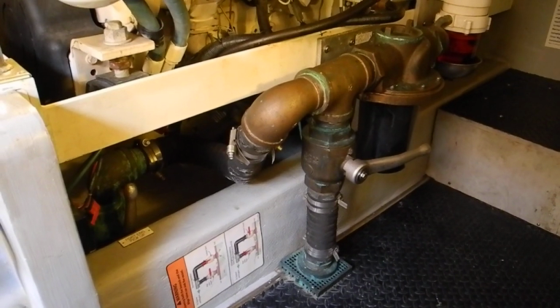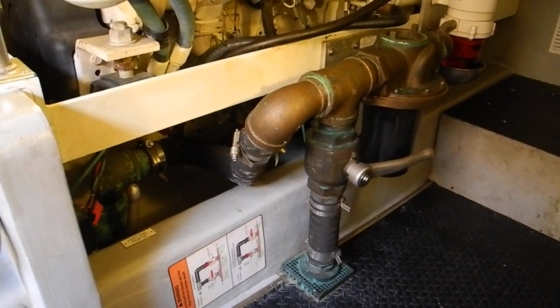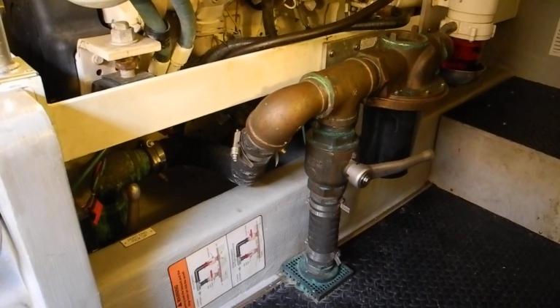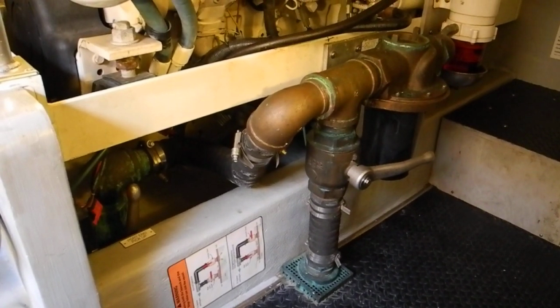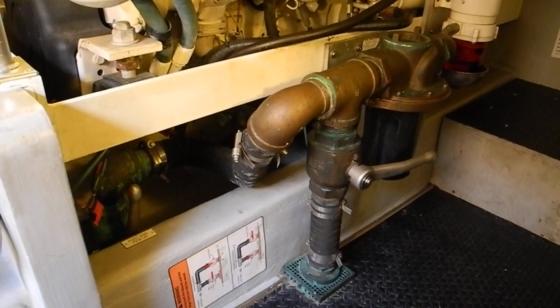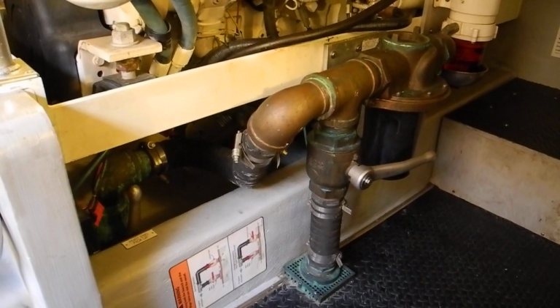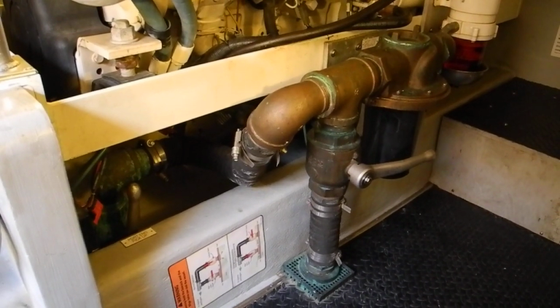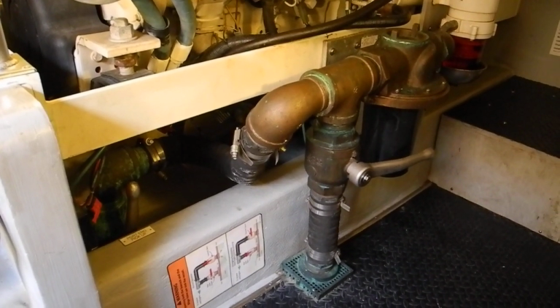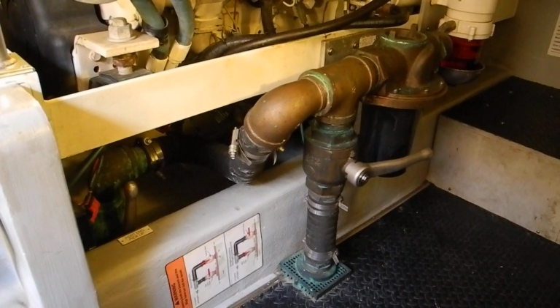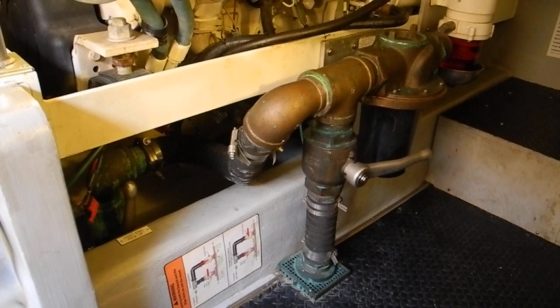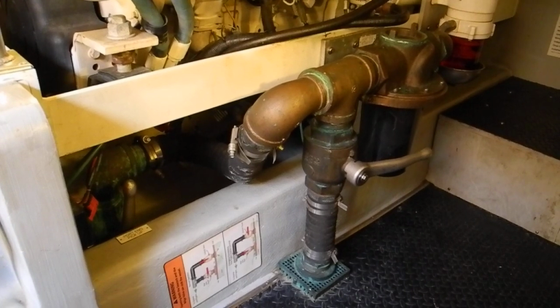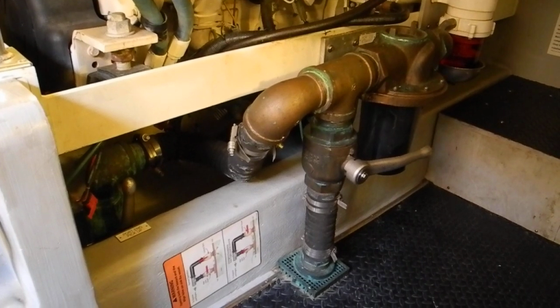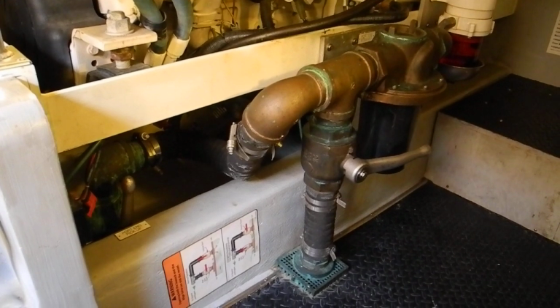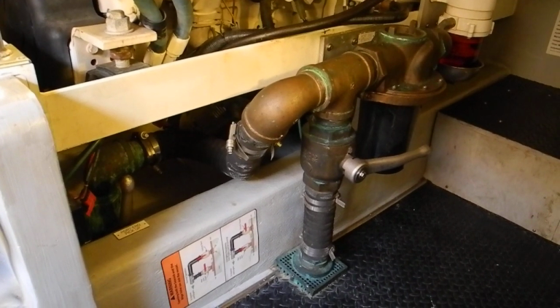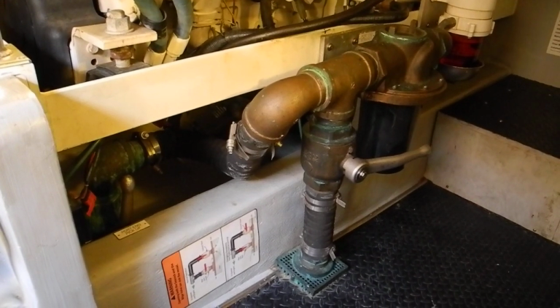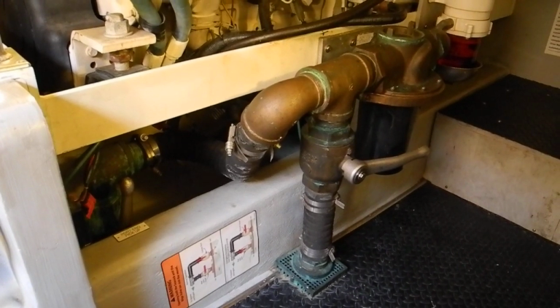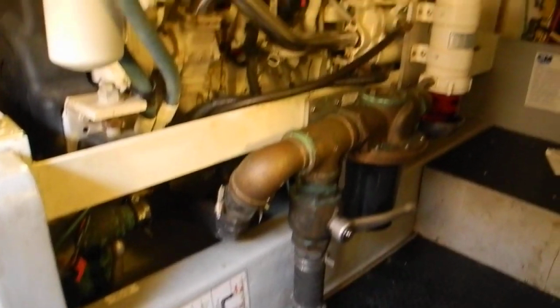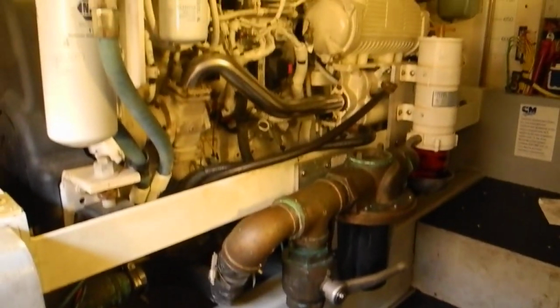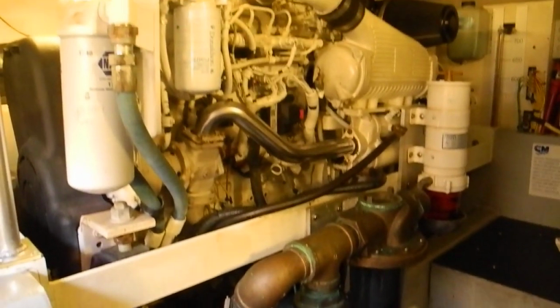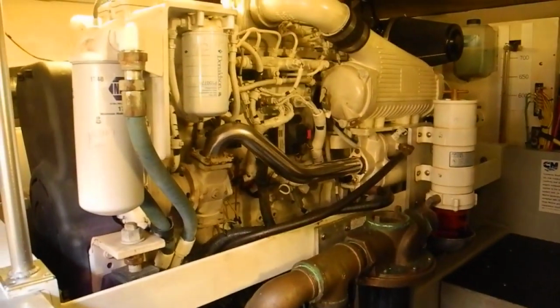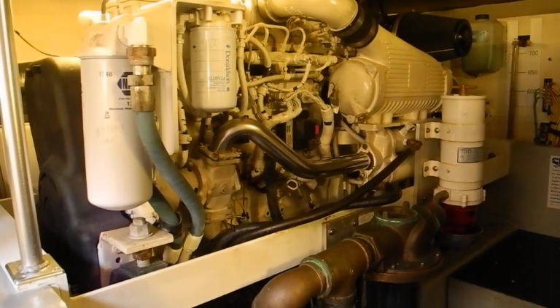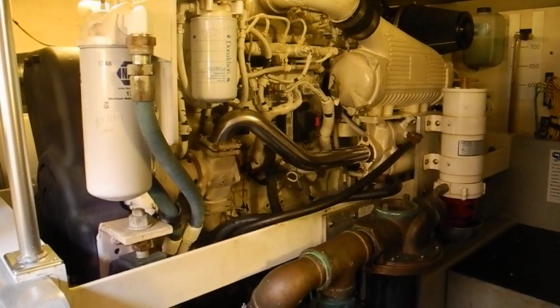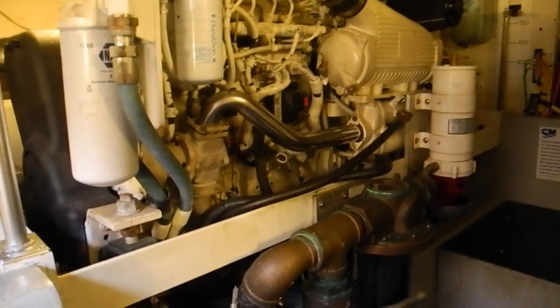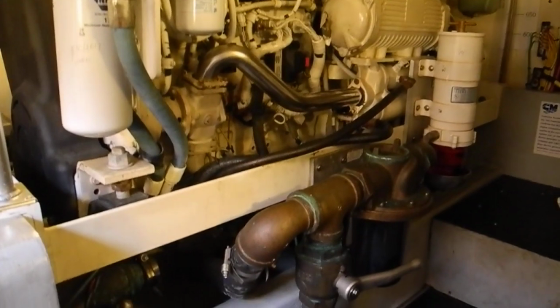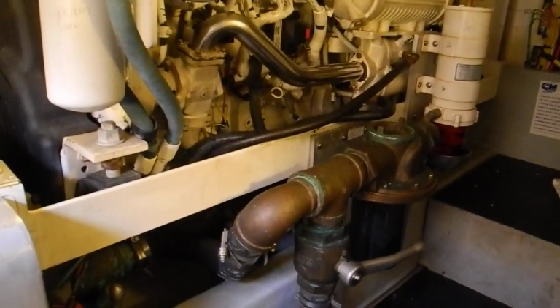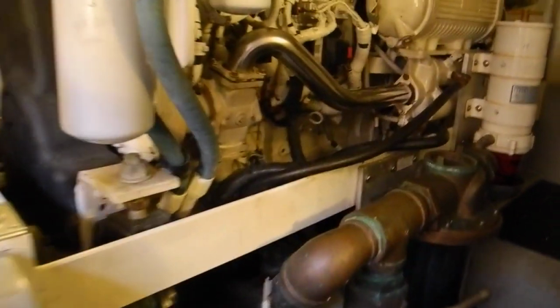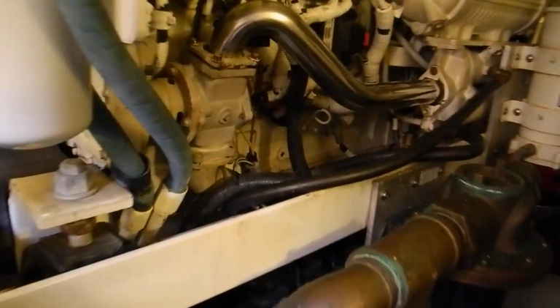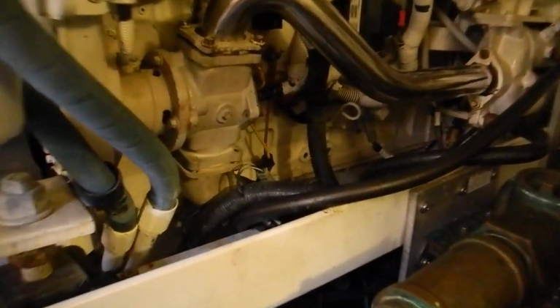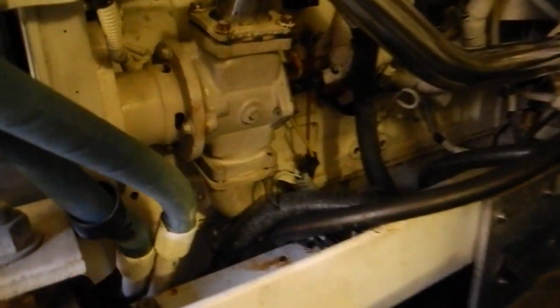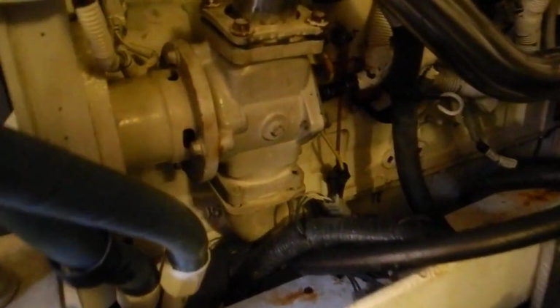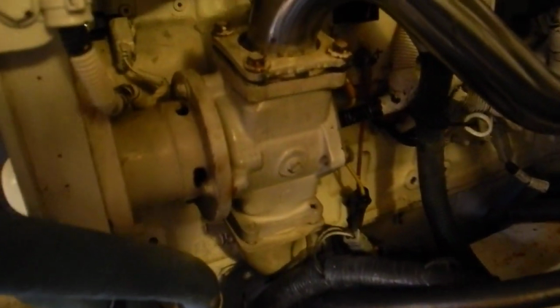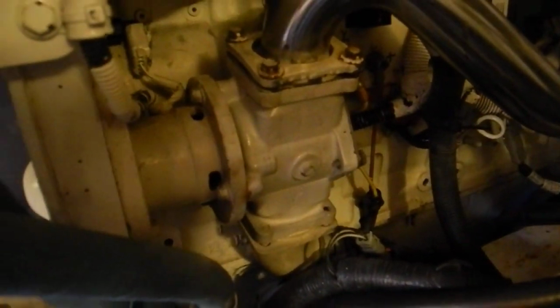This is a unique emergency bilge pump system aboard this boat. Here you see the large diesel engine. You can also see the raw water cooling pump right there.